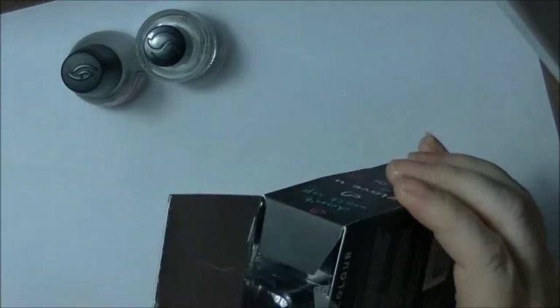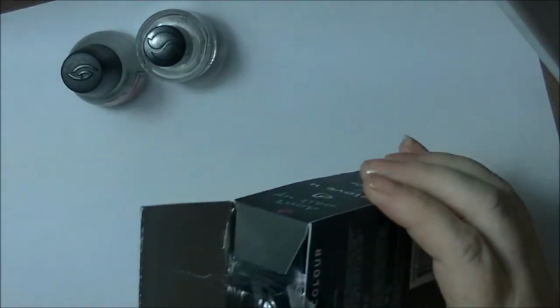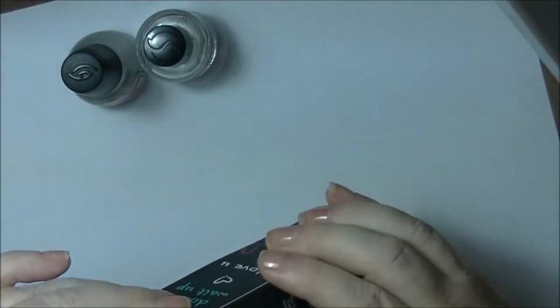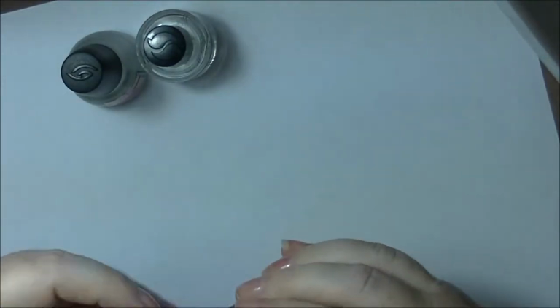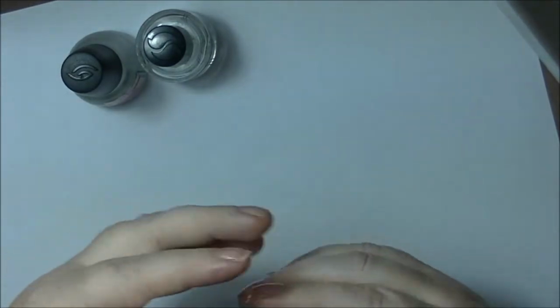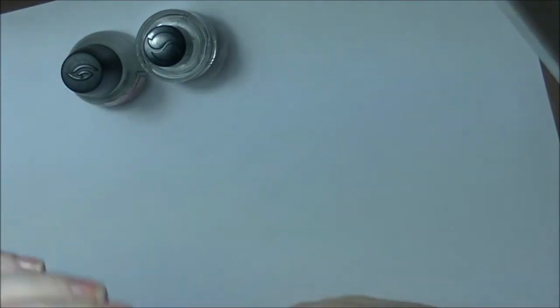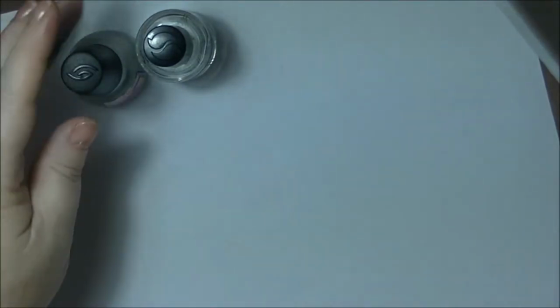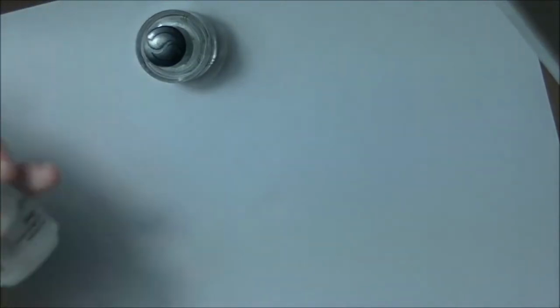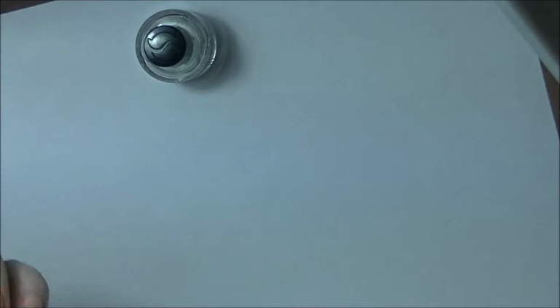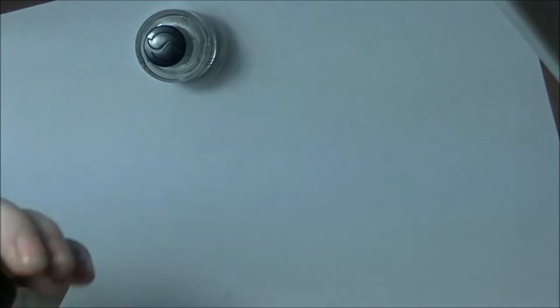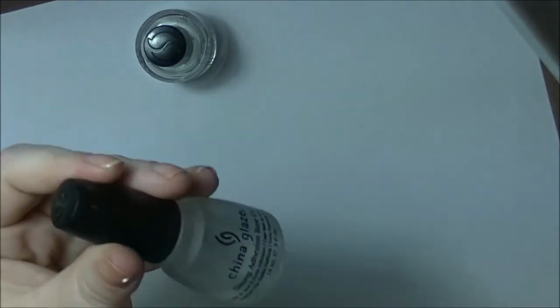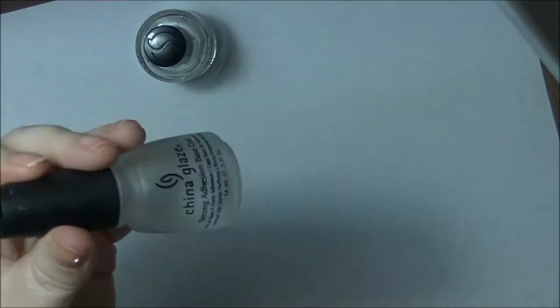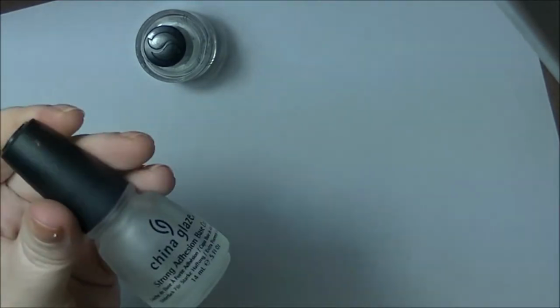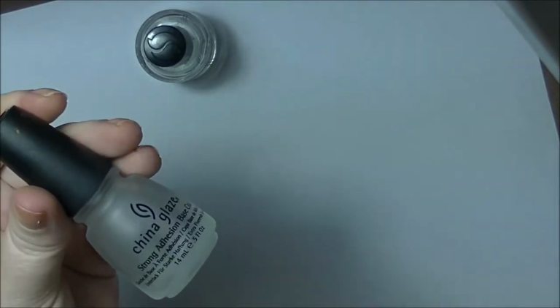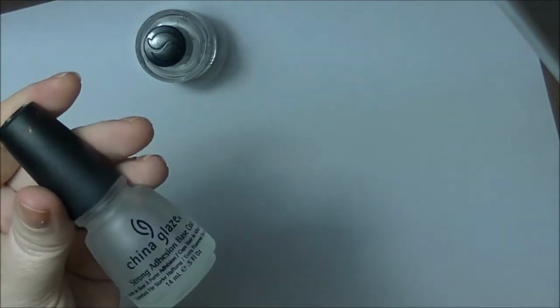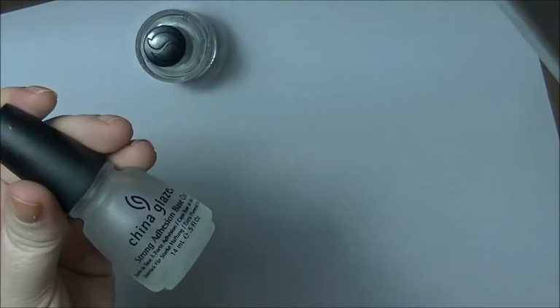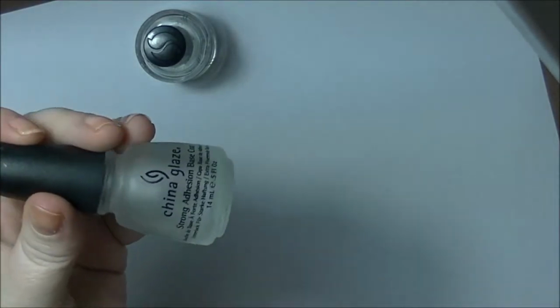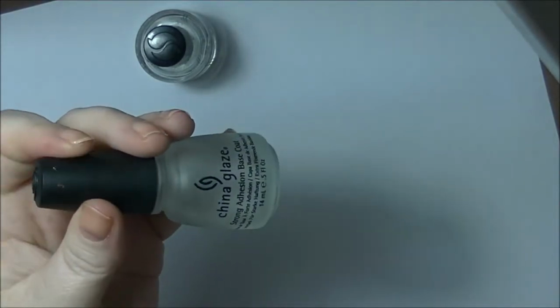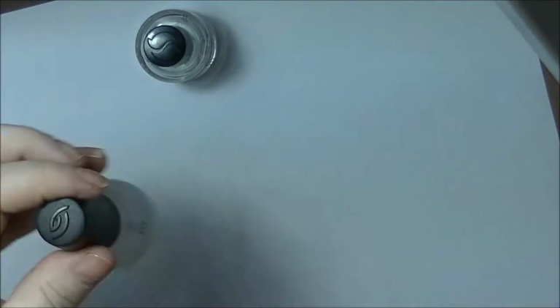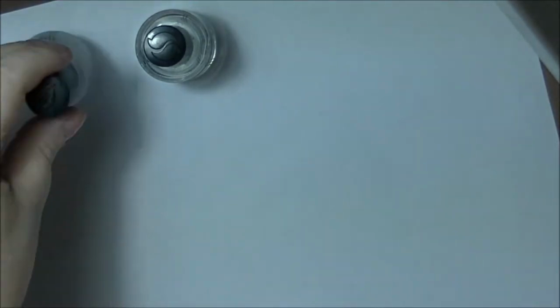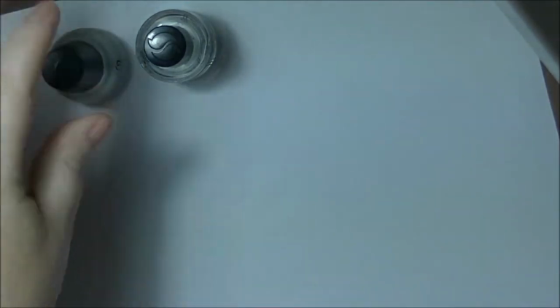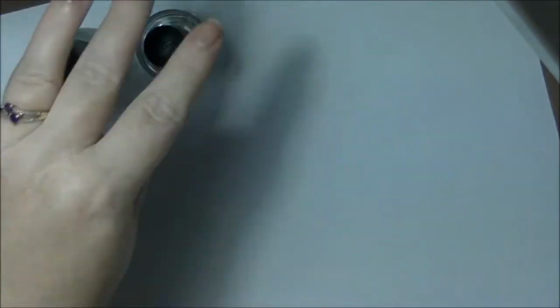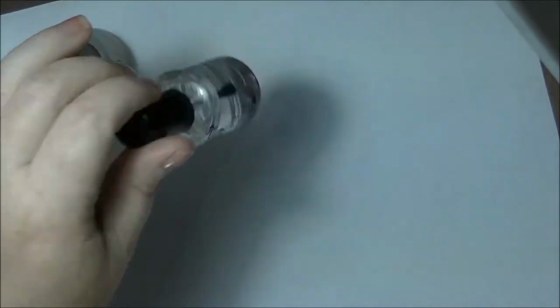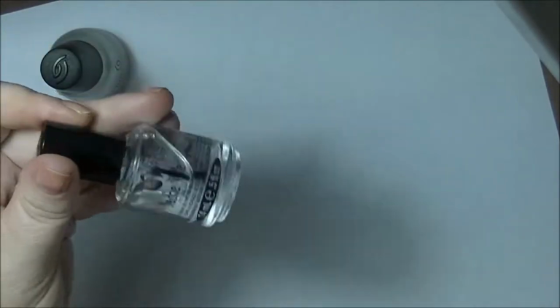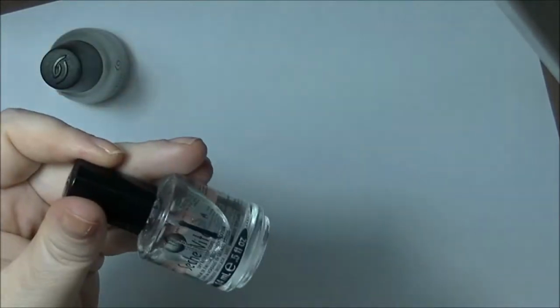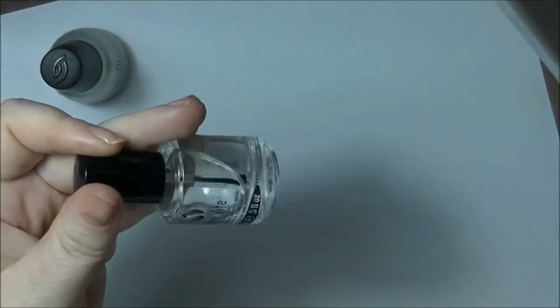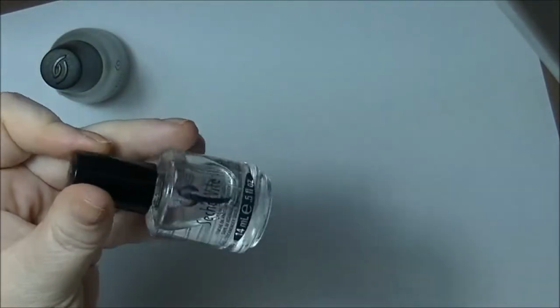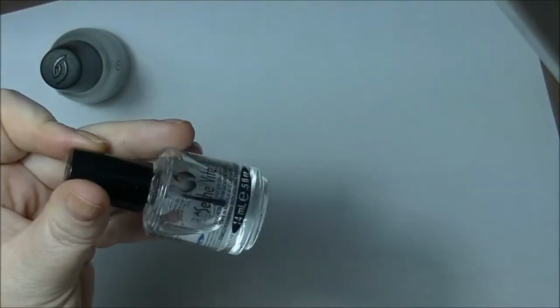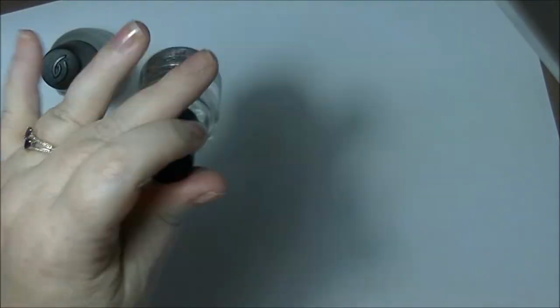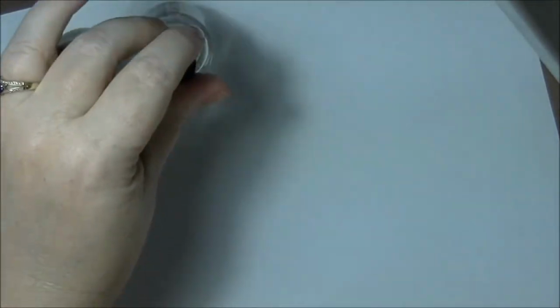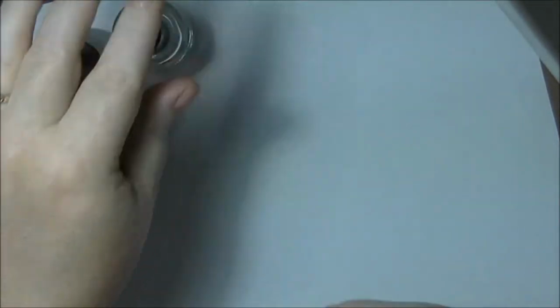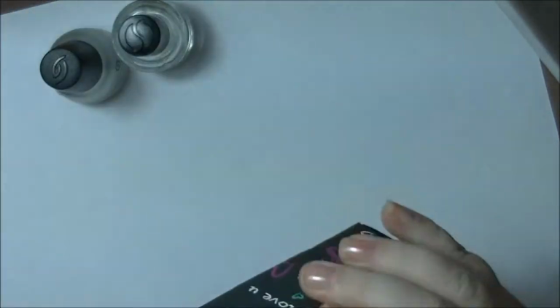I've already prepped my nails with base coat — I'm using China Glaze Strong Adhesion, in case you're wondering. I also have some top coat, which is the Sesh Vite Top Coat.